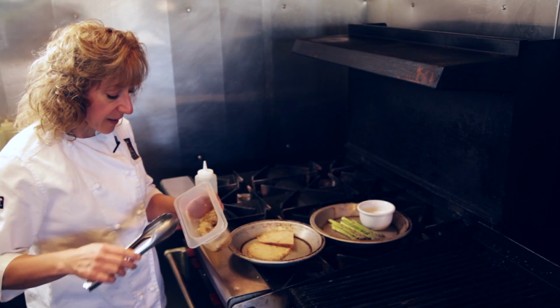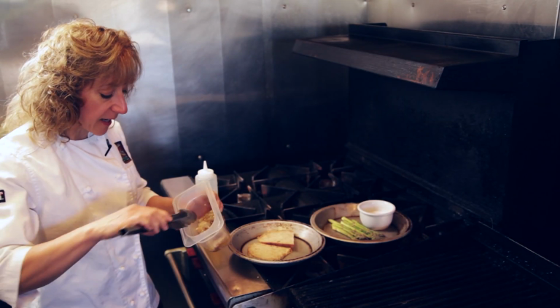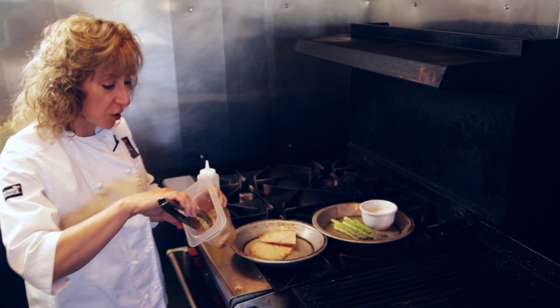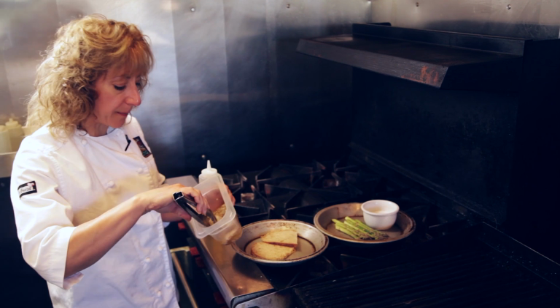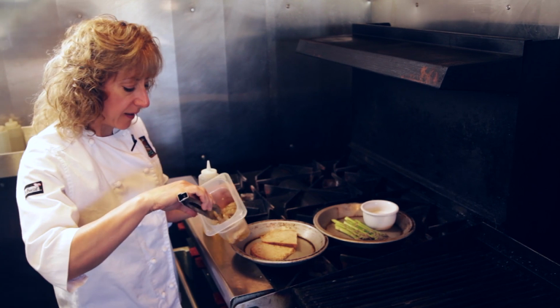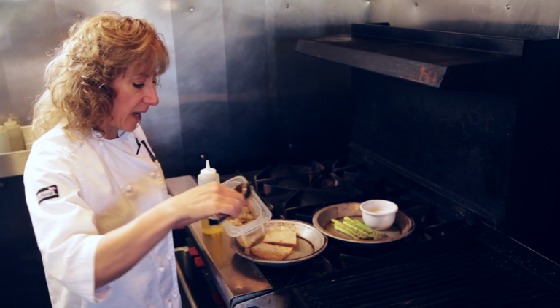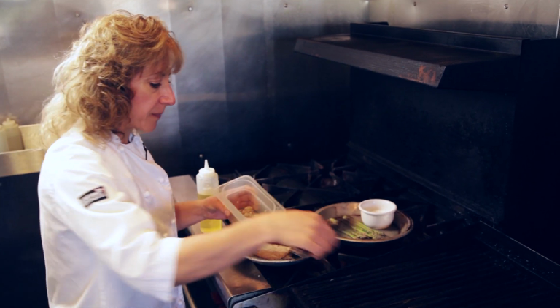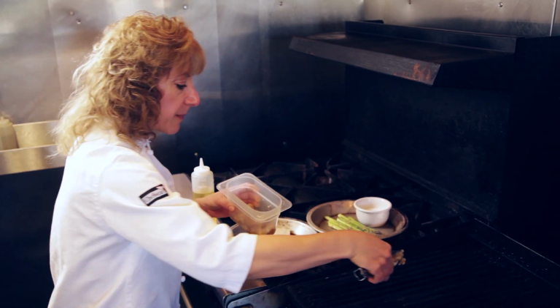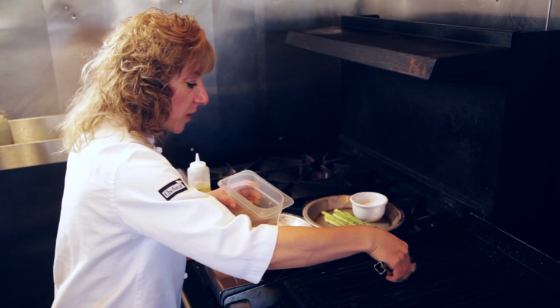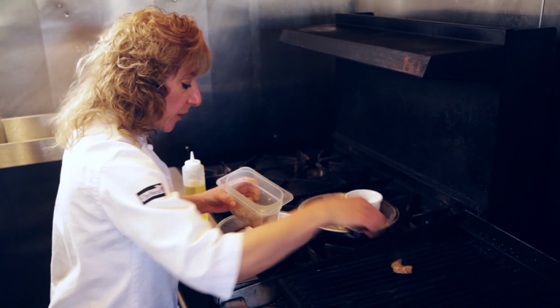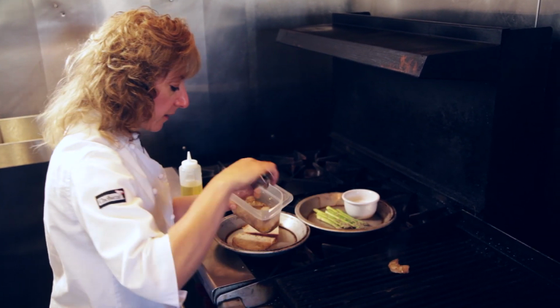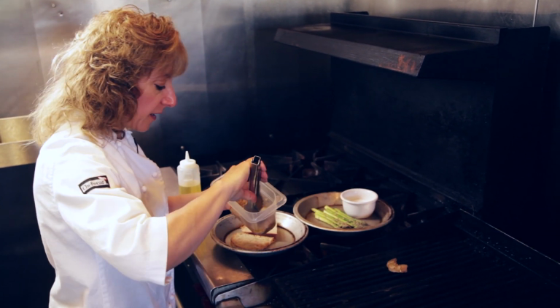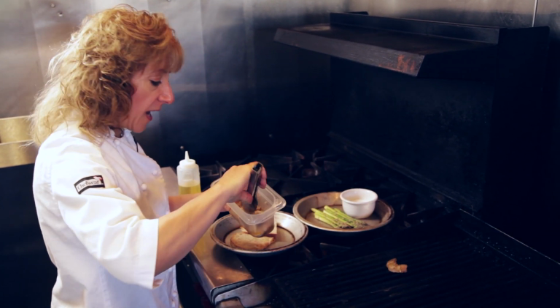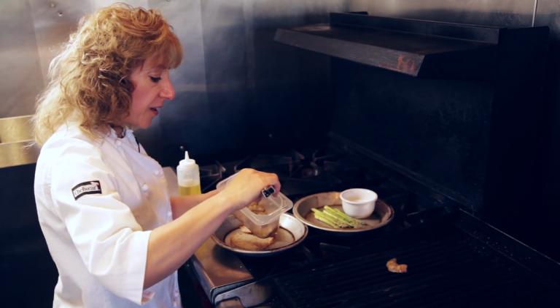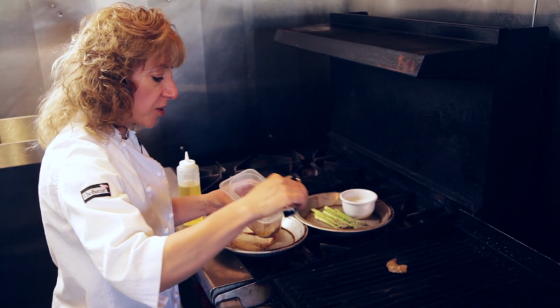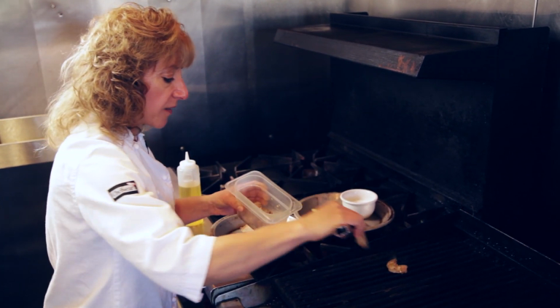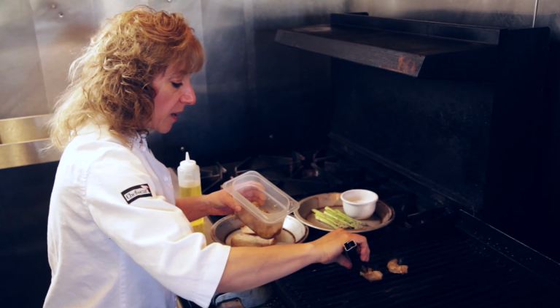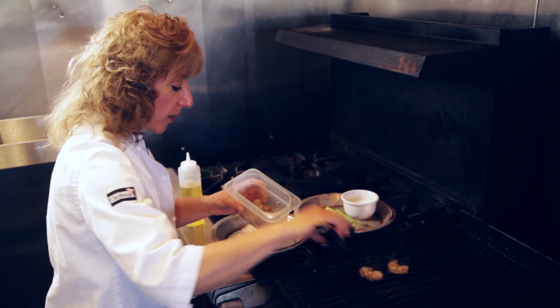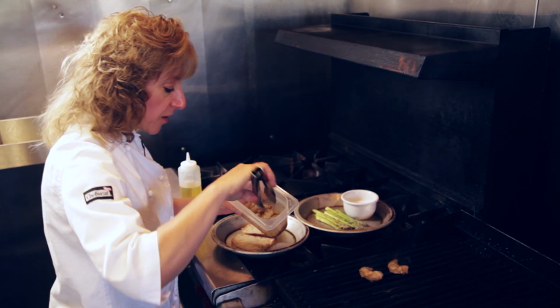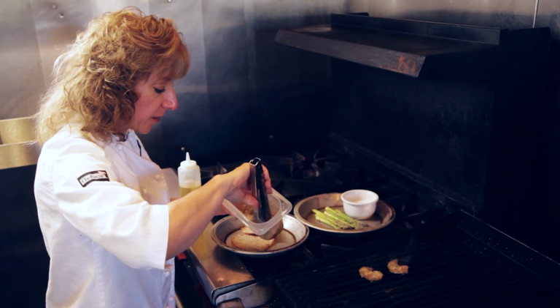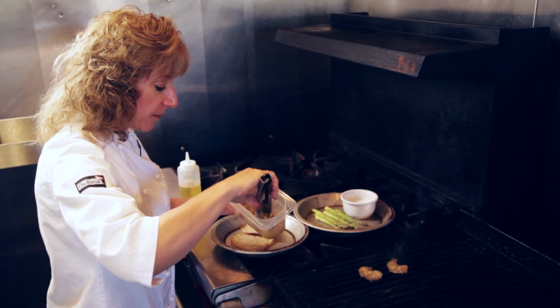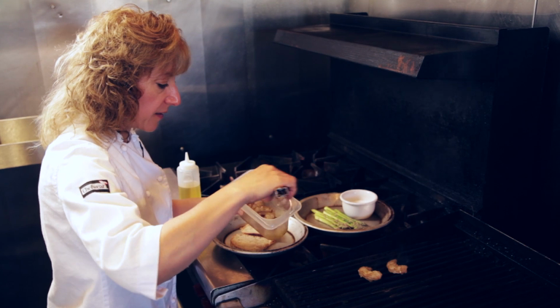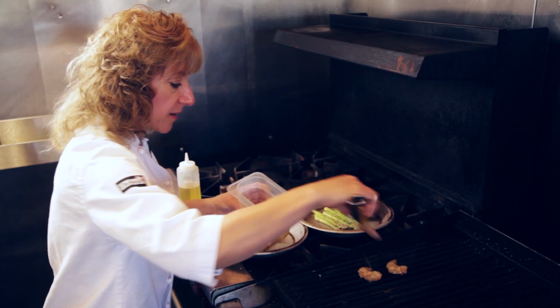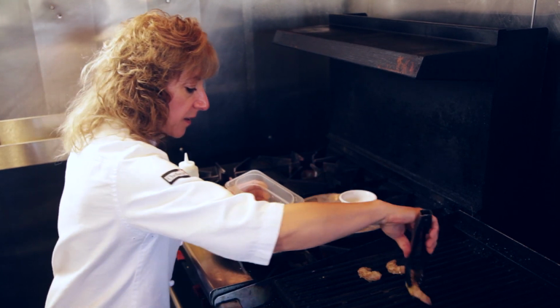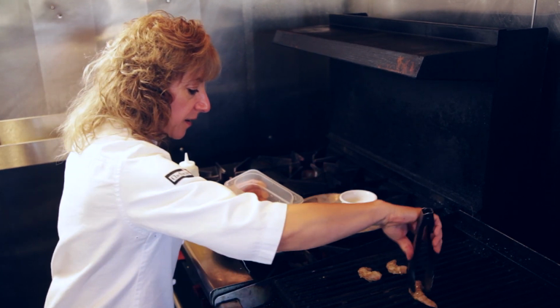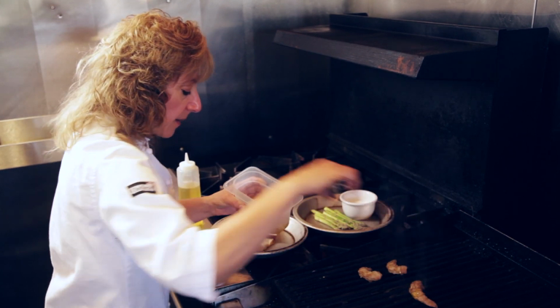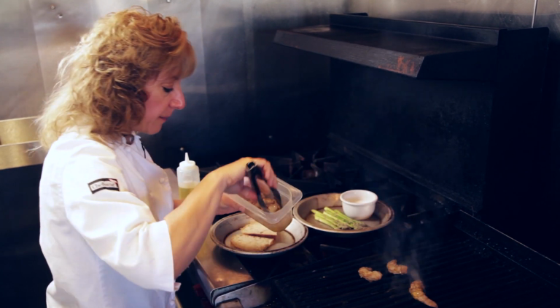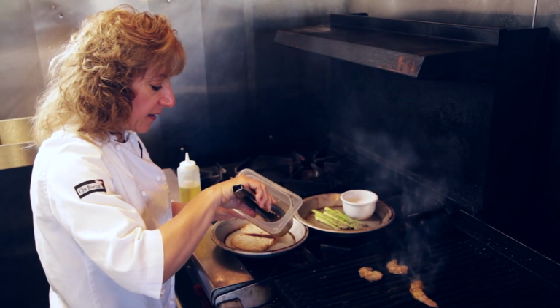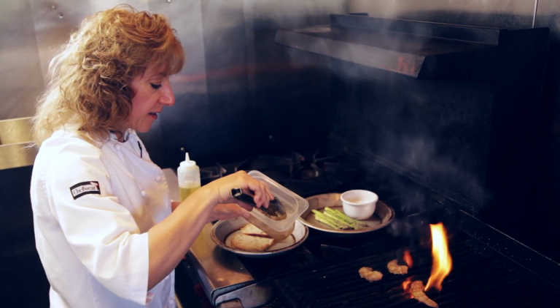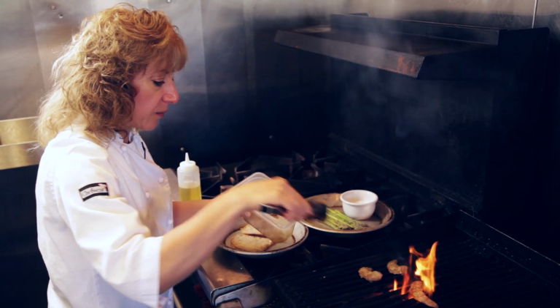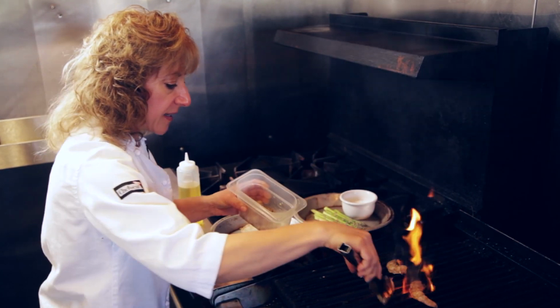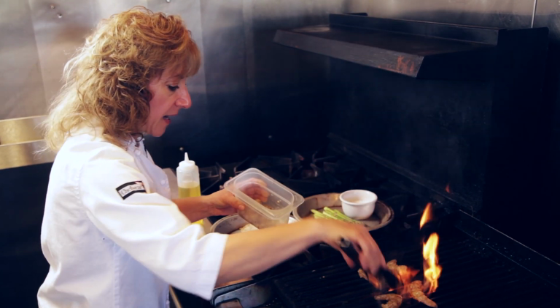I'm going to take my shrimp and just place them on the grill. I could also choose to put them on a skewer, but this is probably a little bit easier — one less step.